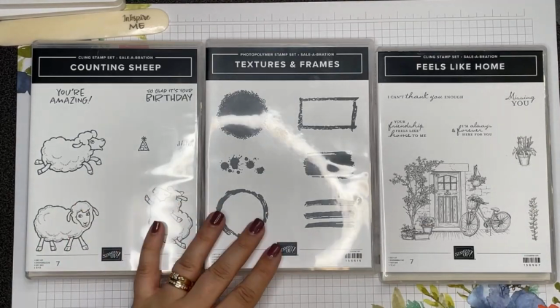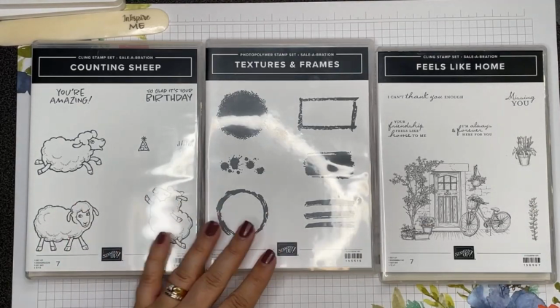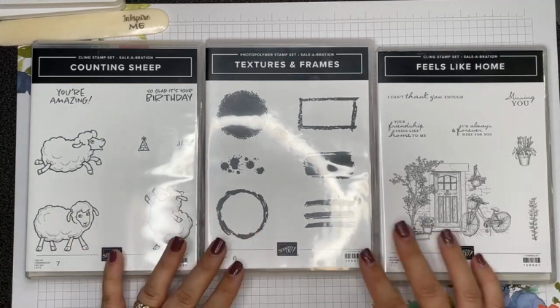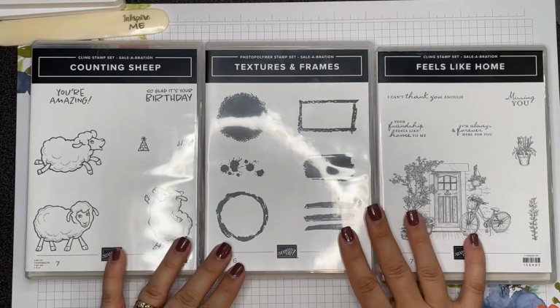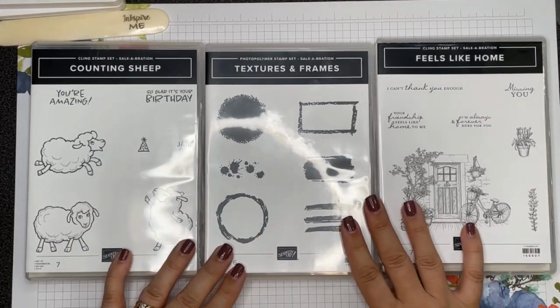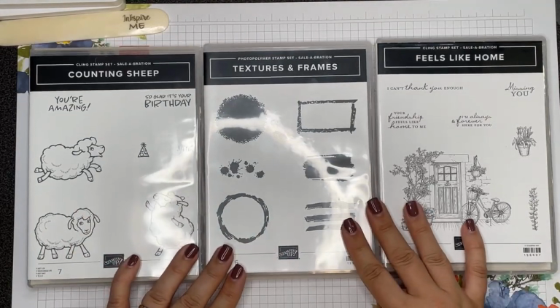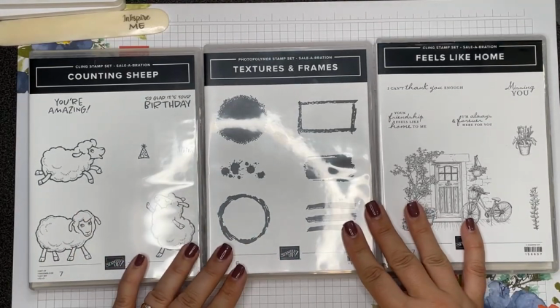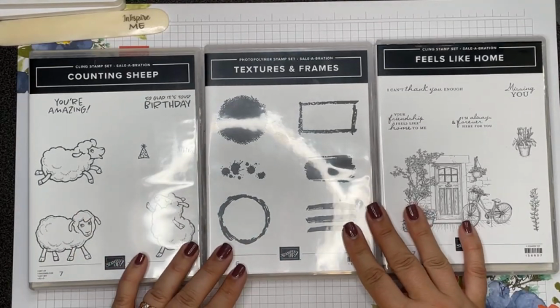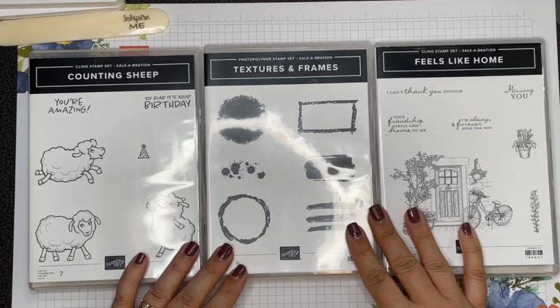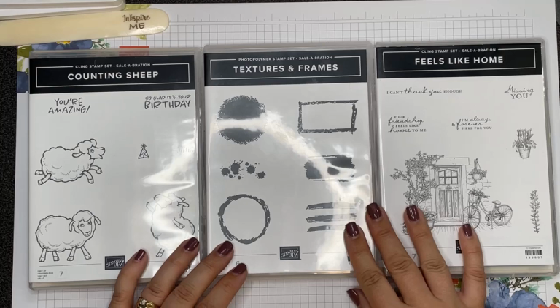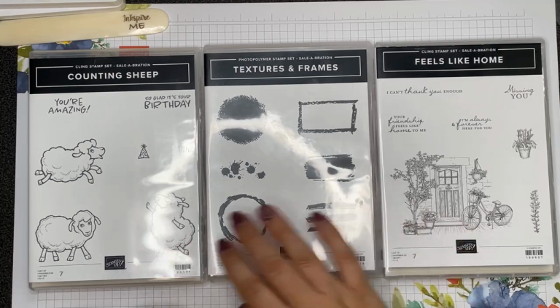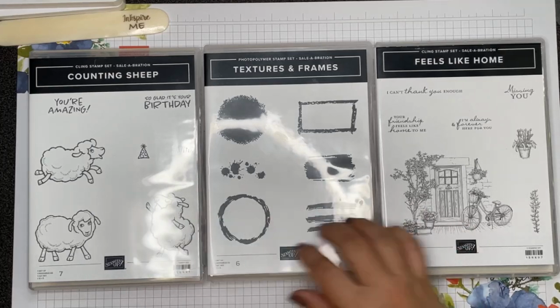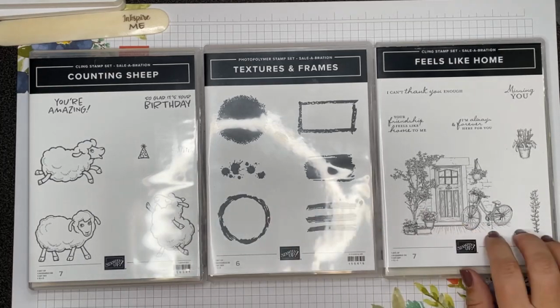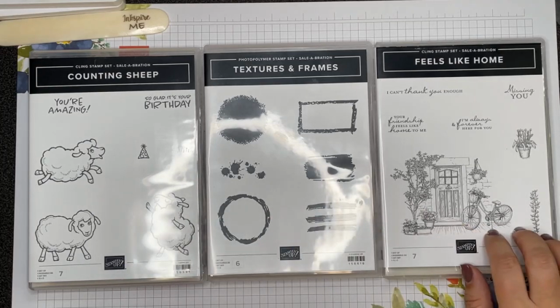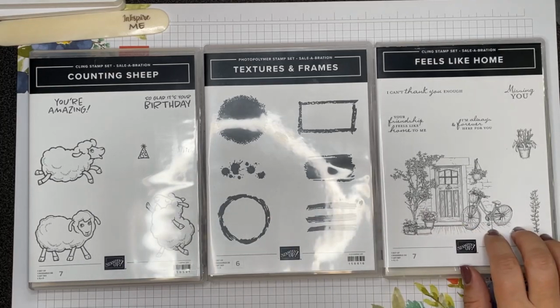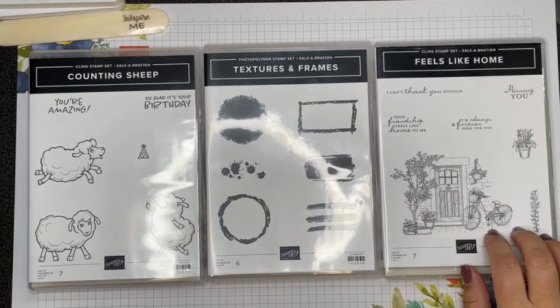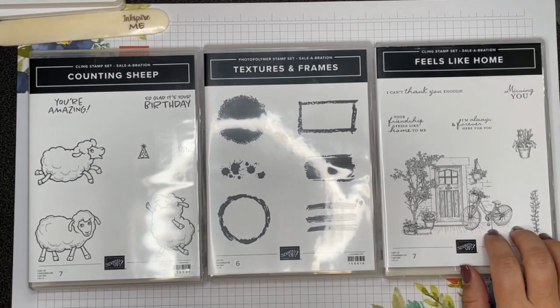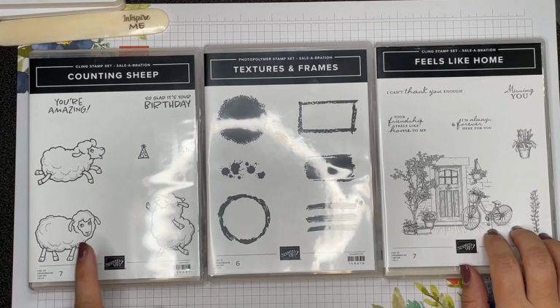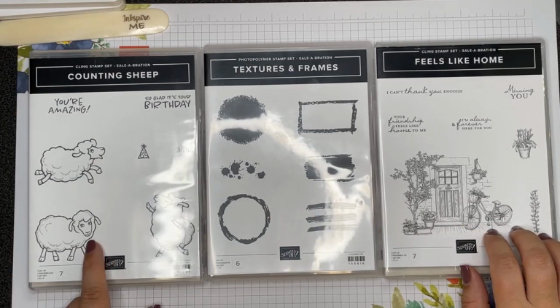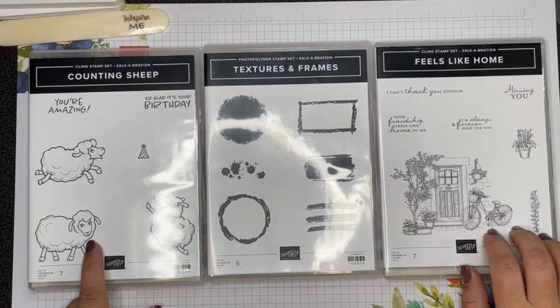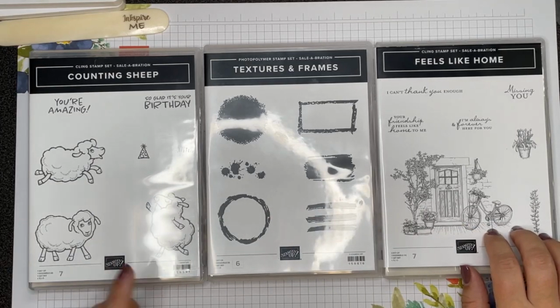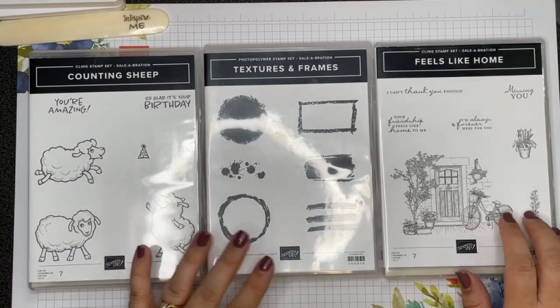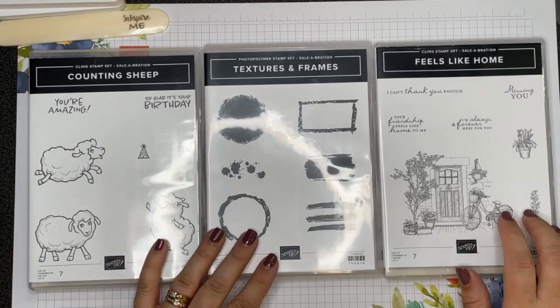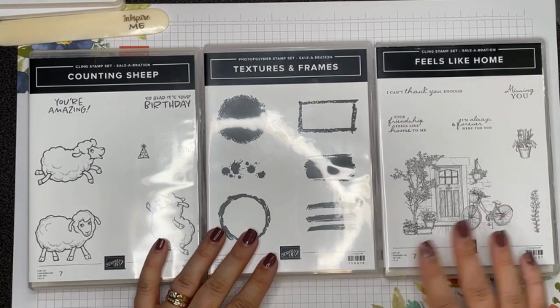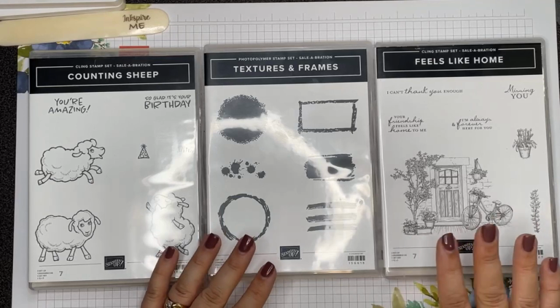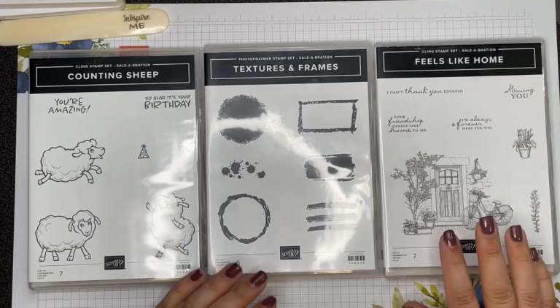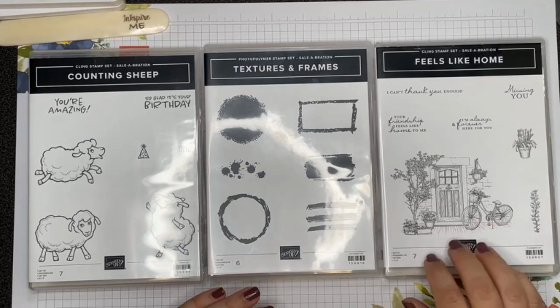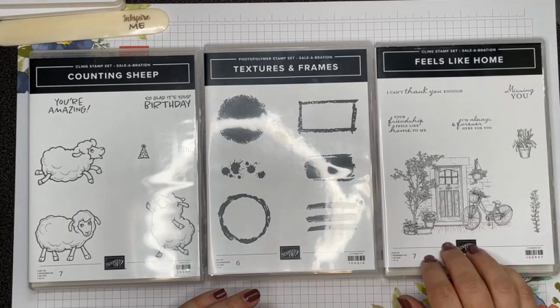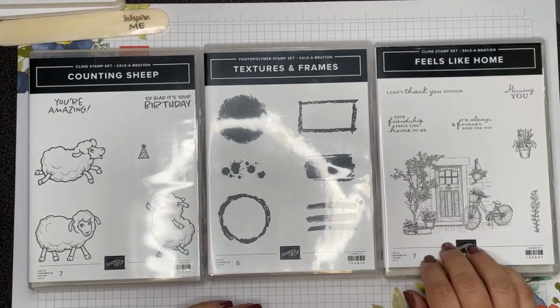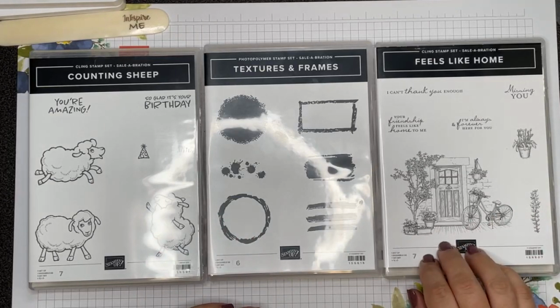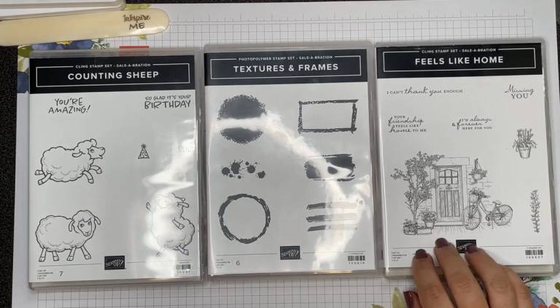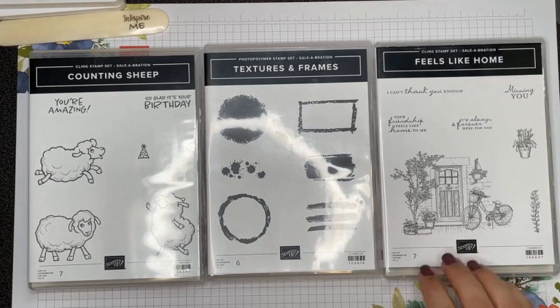These are three stamp sets that you can earn when you spend $60 and you have your choice of any of the three. We have Counting Sheep, we have Textures and Frames, and we have Feels Like Home.